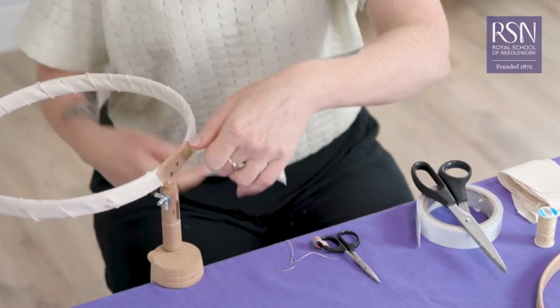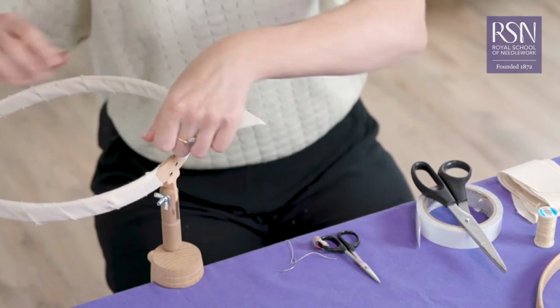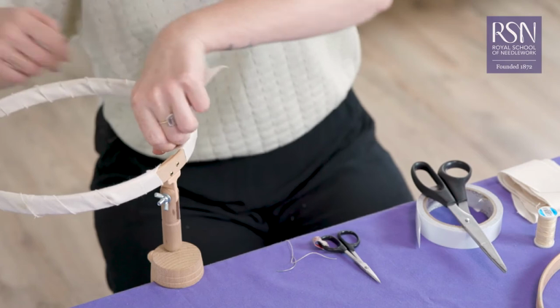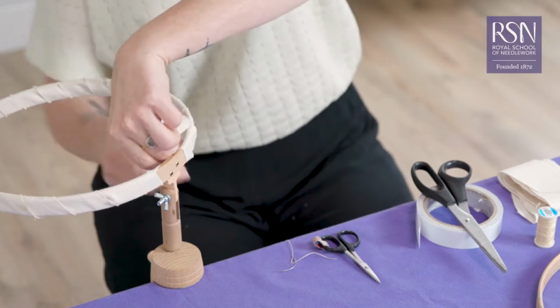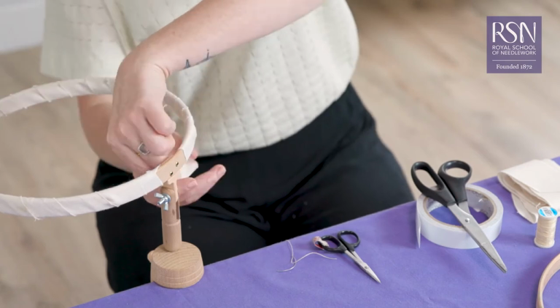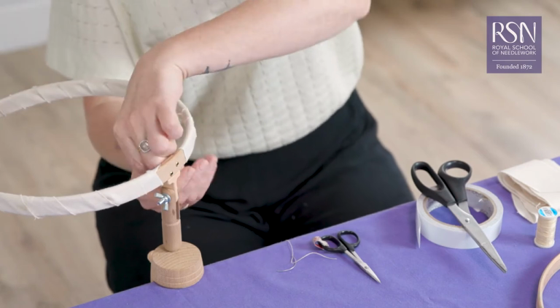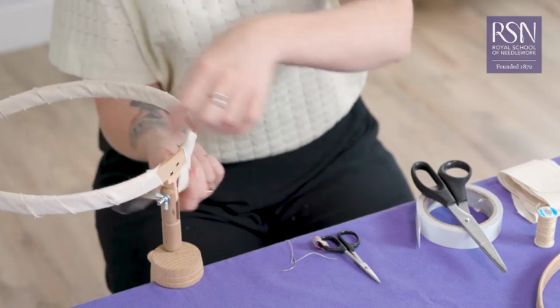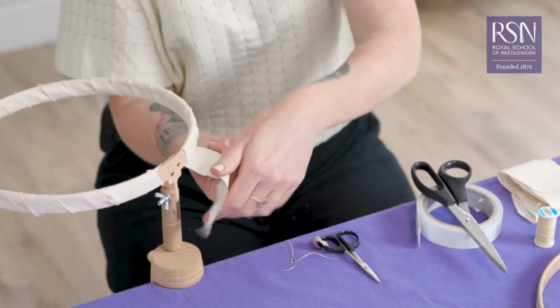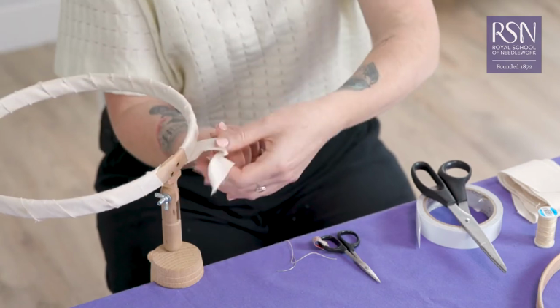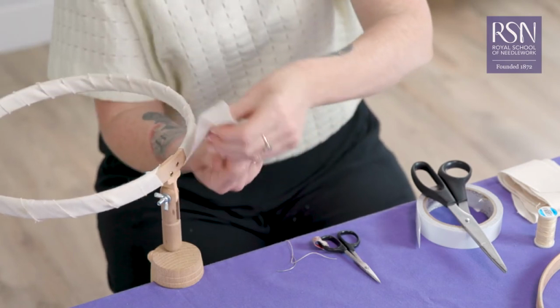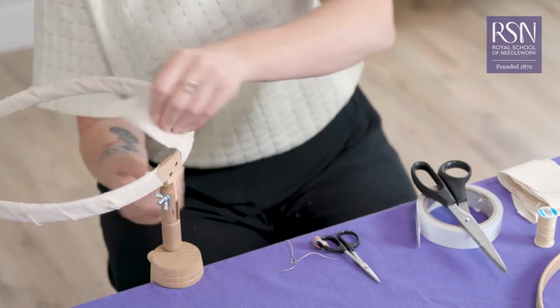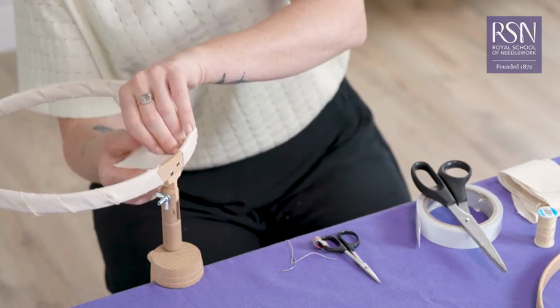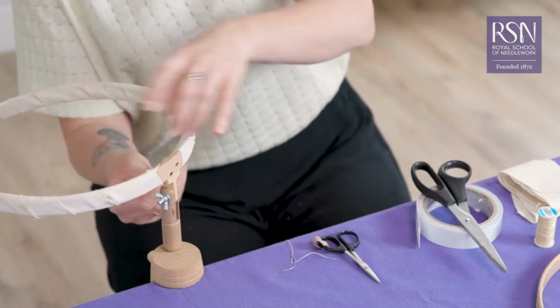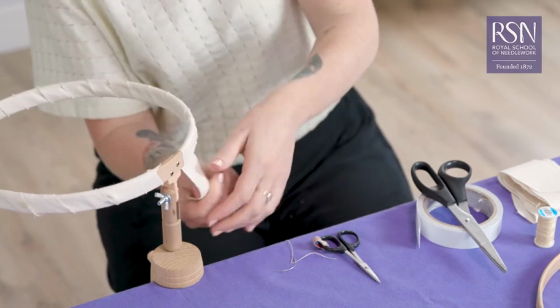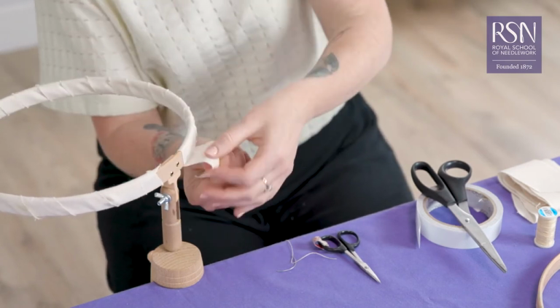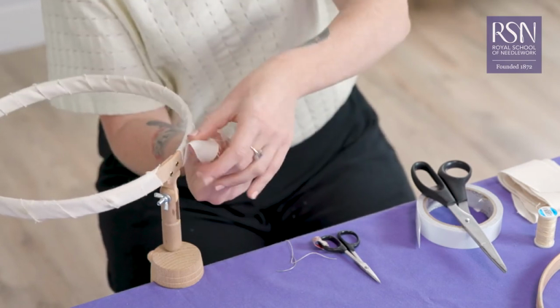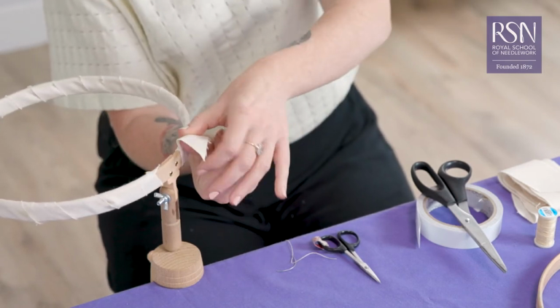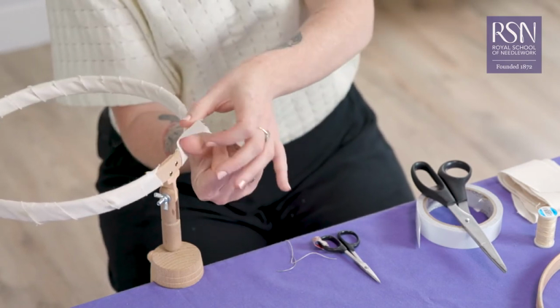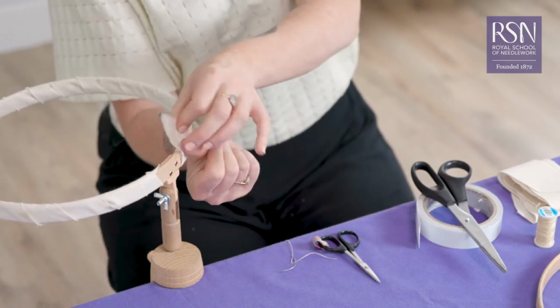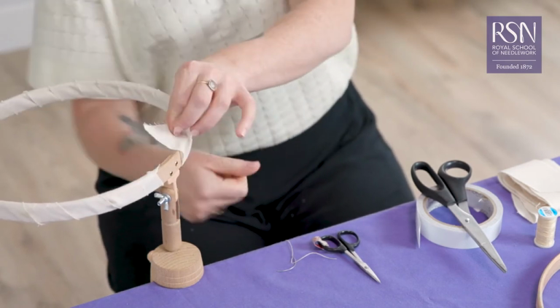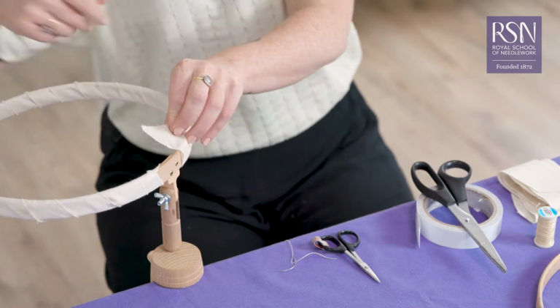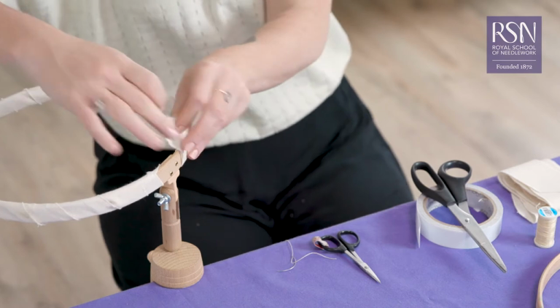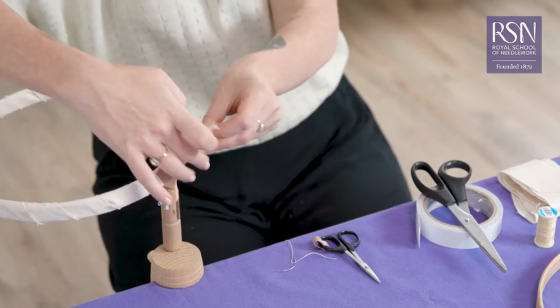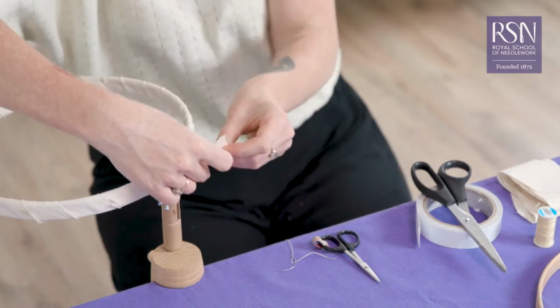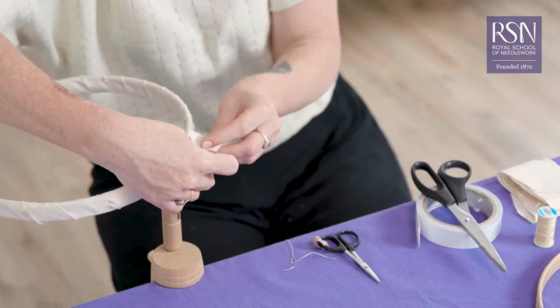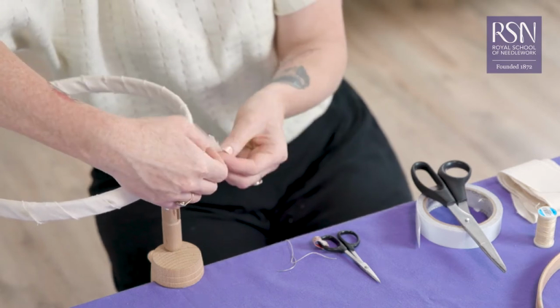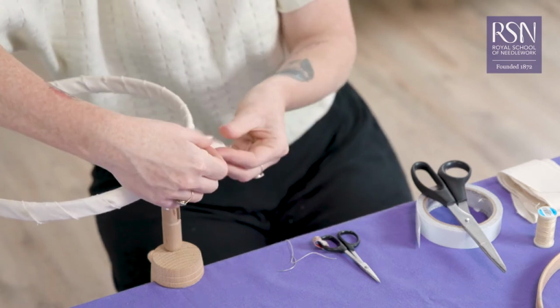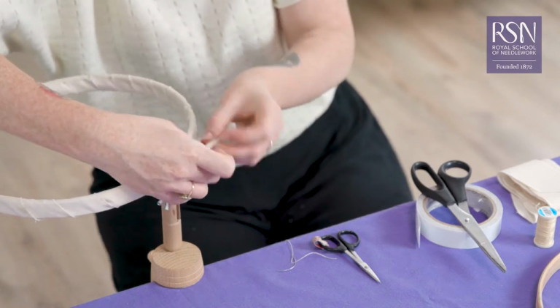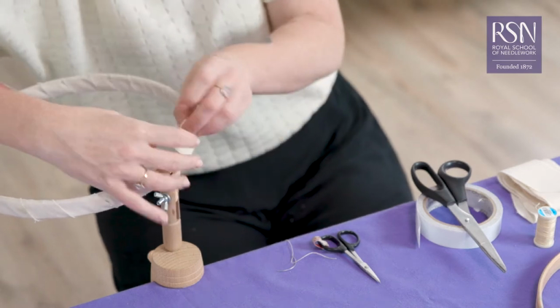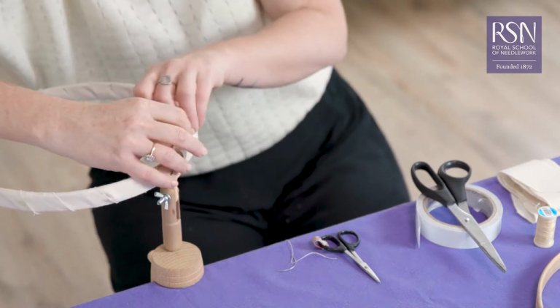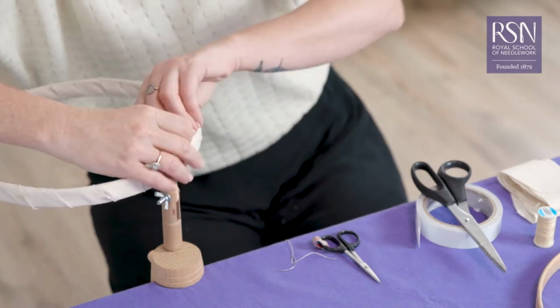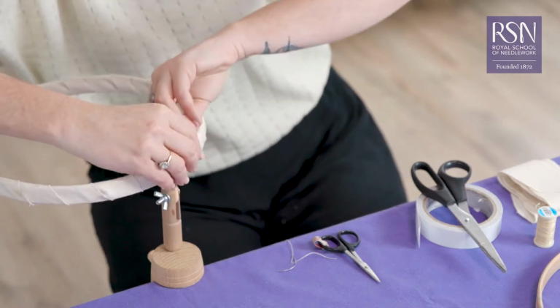Now you've got to the end, you can just wrap that loose end around and give it a little fold over, a little tuck, and come over.